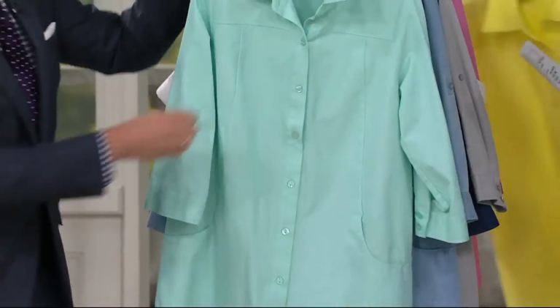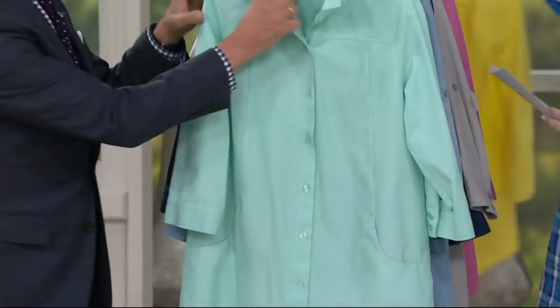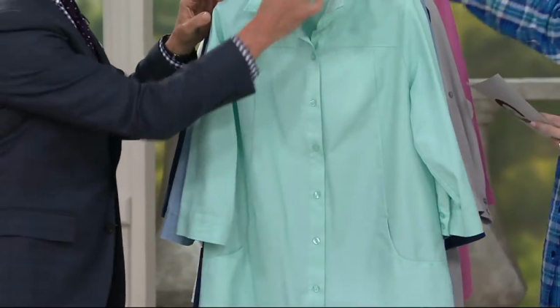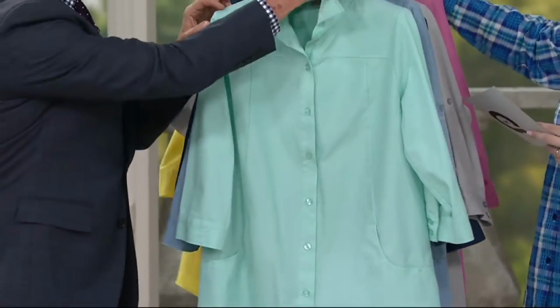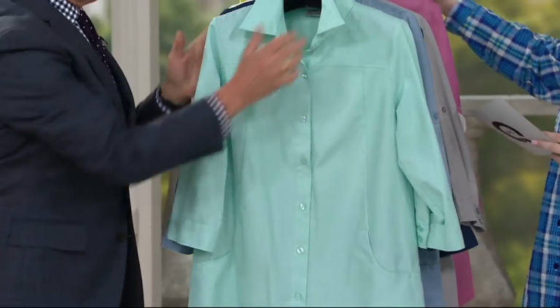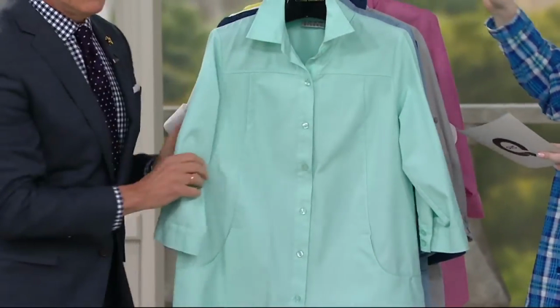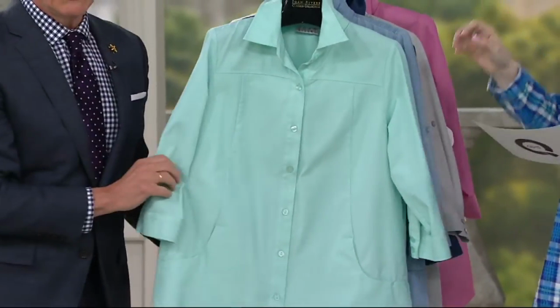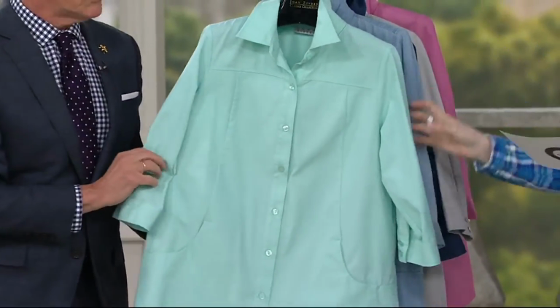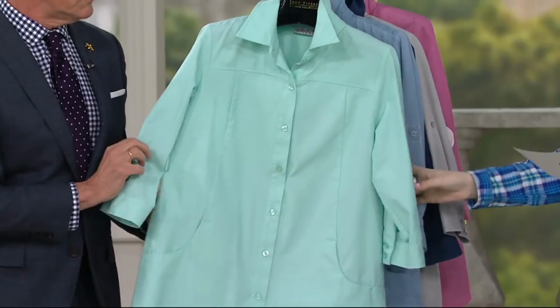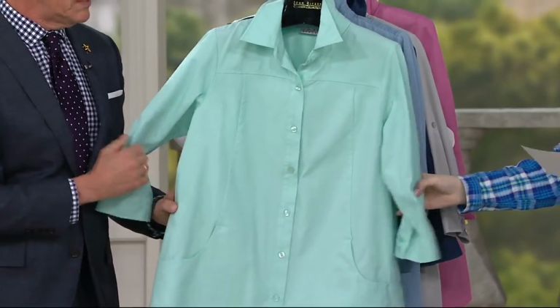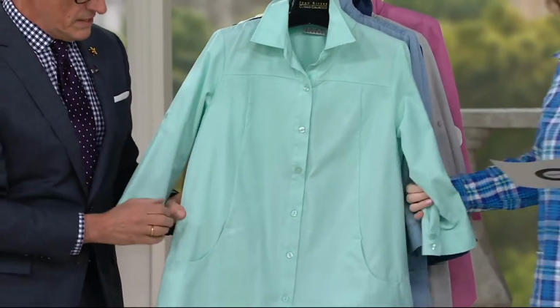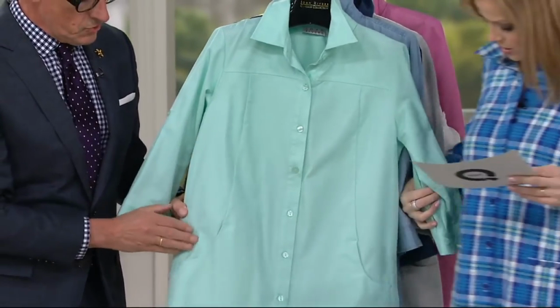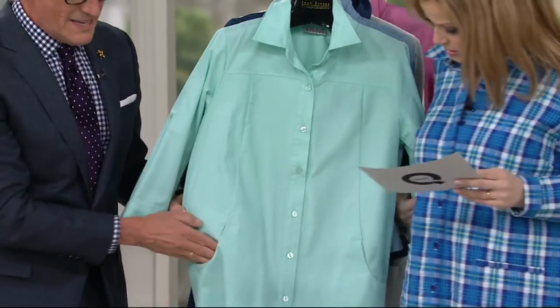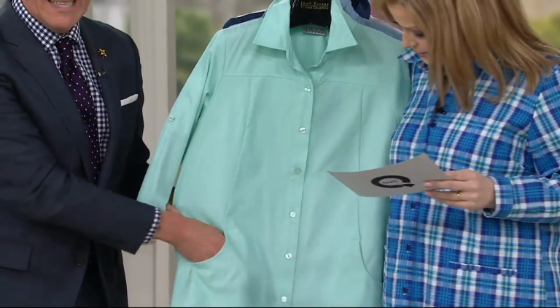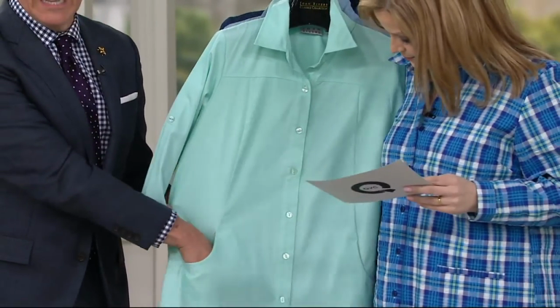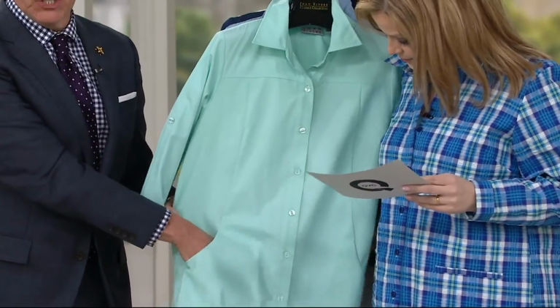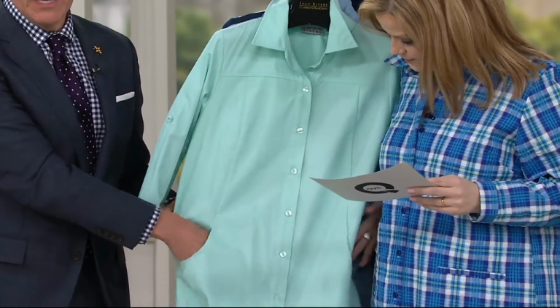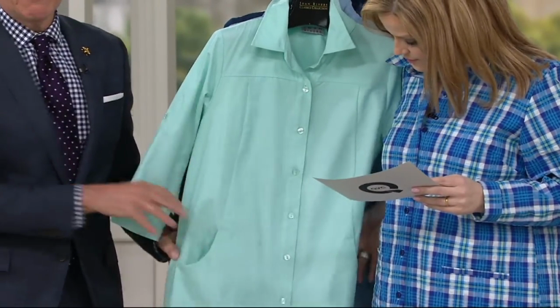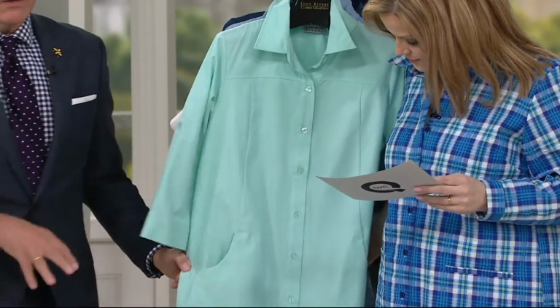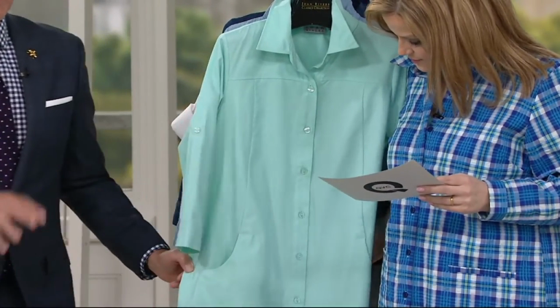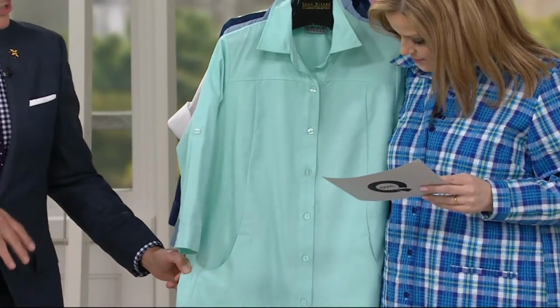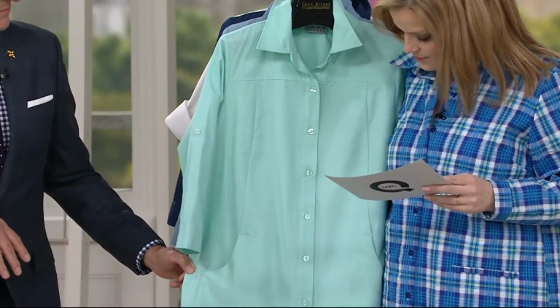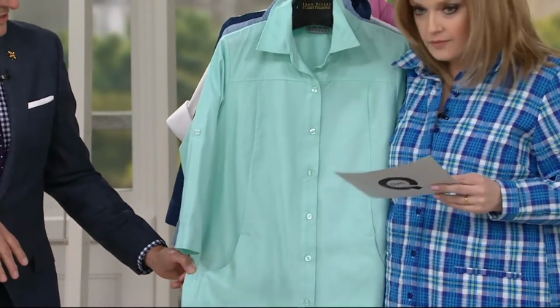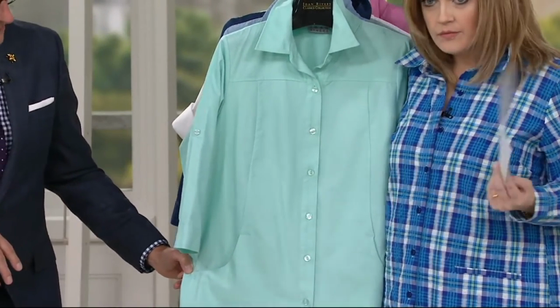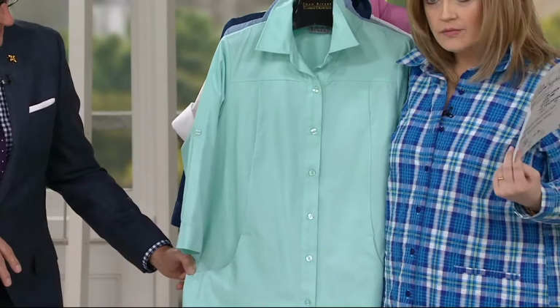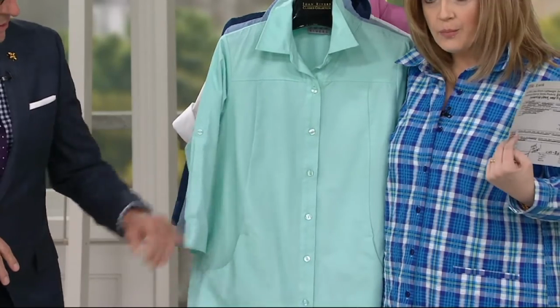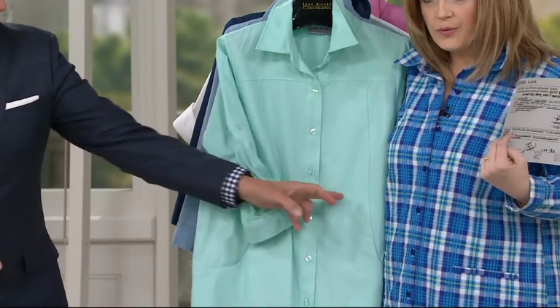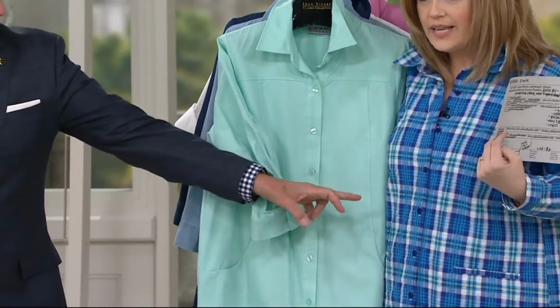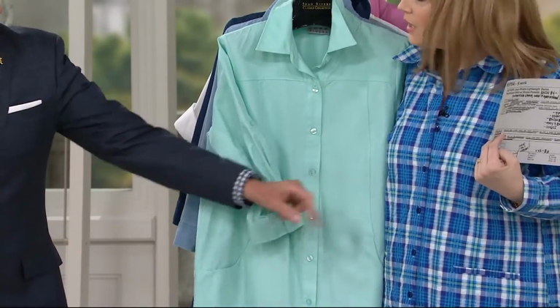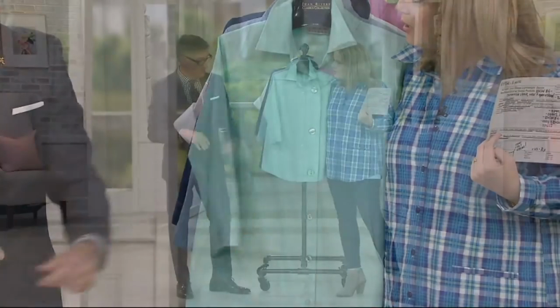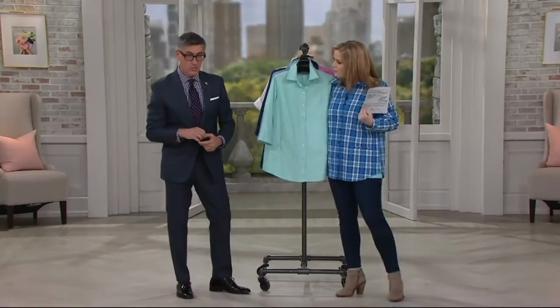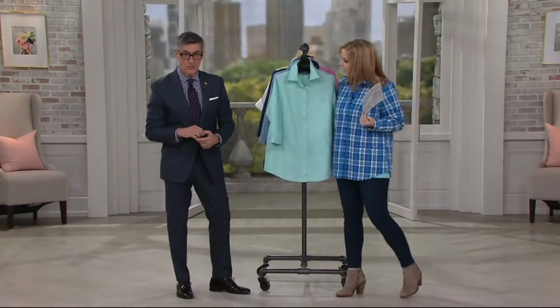Mint. Okay, here we go with mint. Now, were you a mint girl? Mint went crazy last year and it's bigger than ever this year. I think it's so pretty. Hello, mint — with your little mint in your shirt. Pretty.